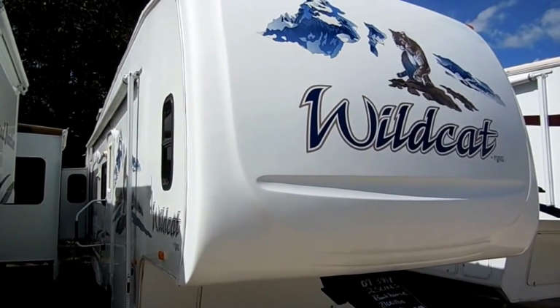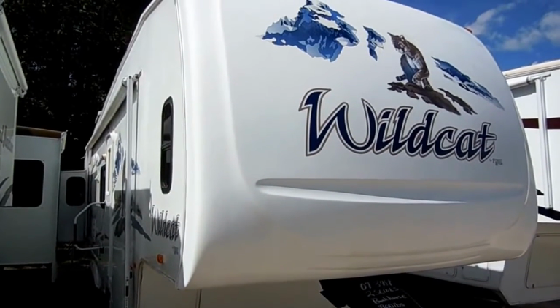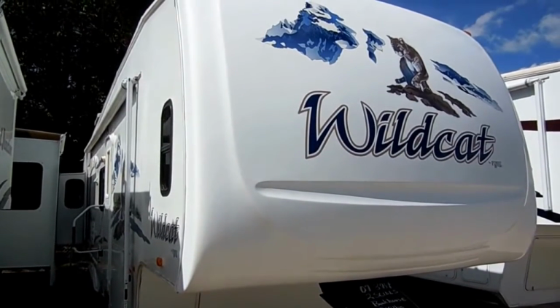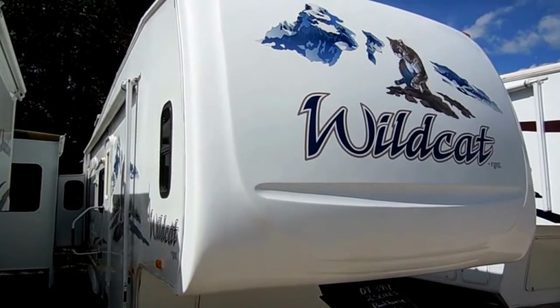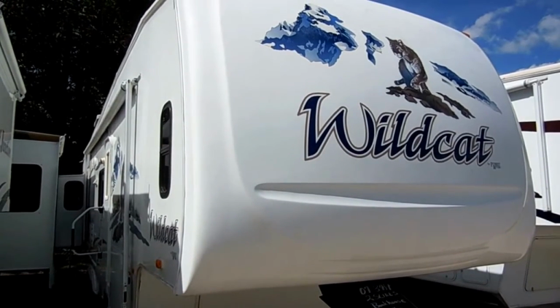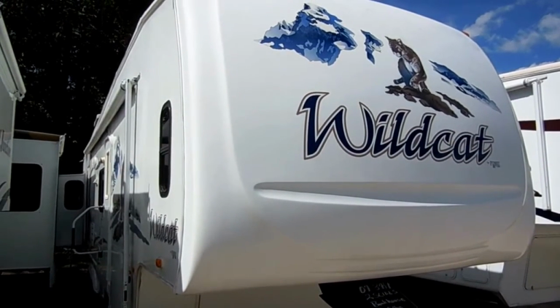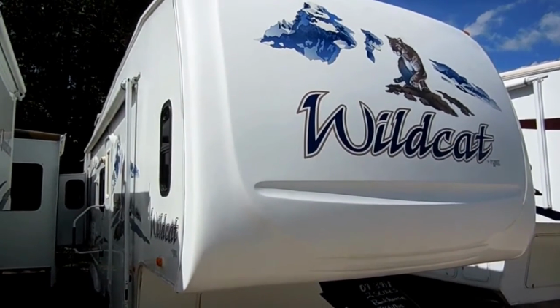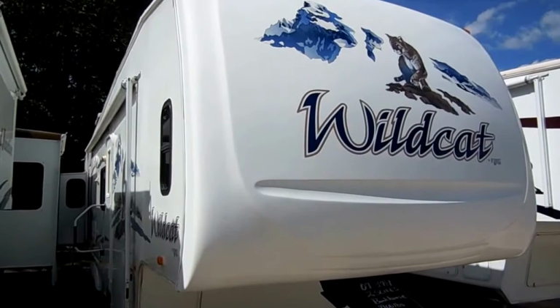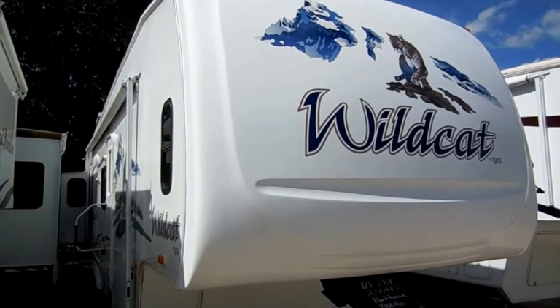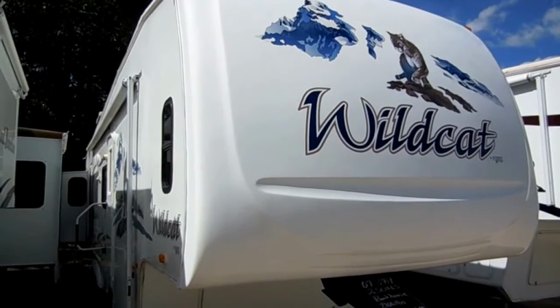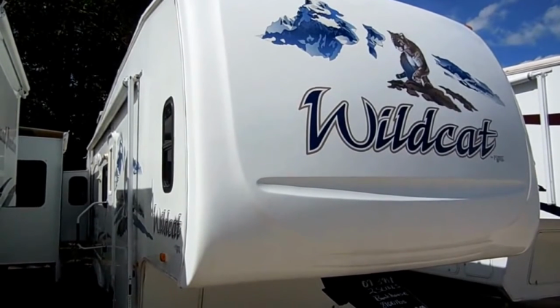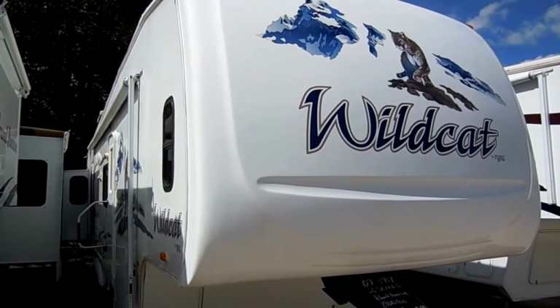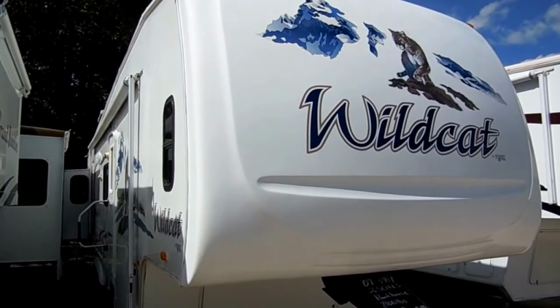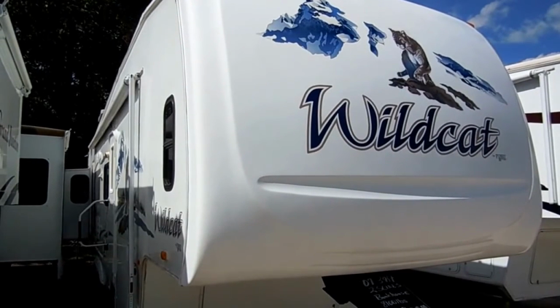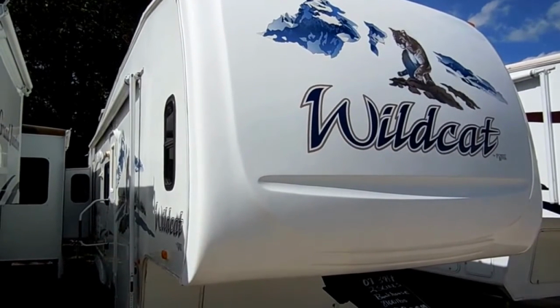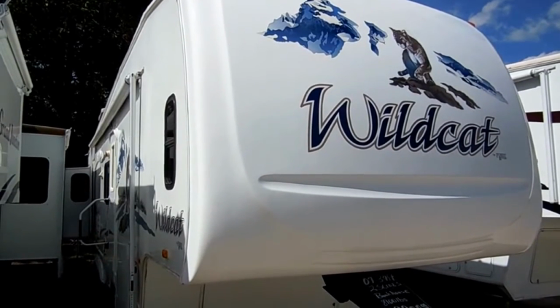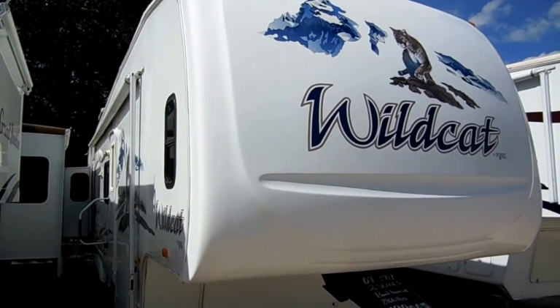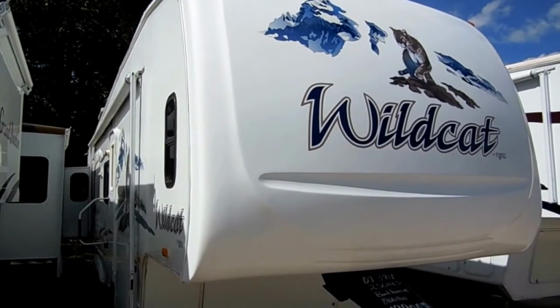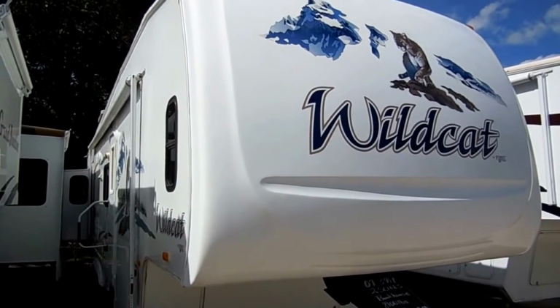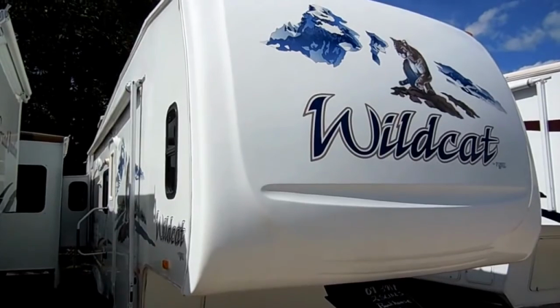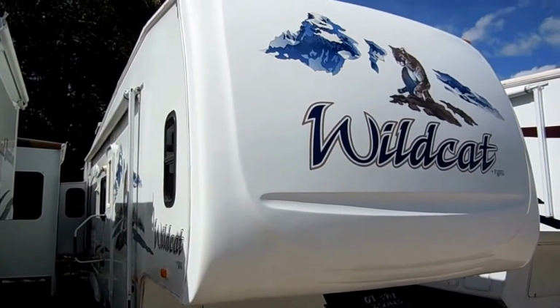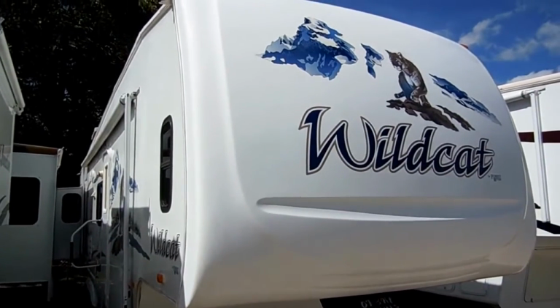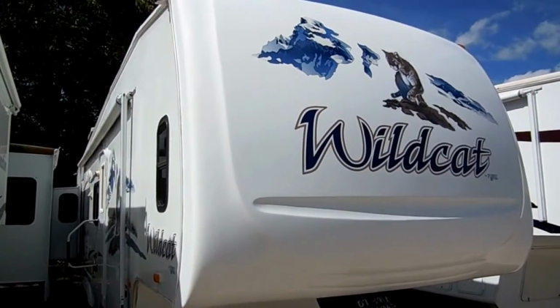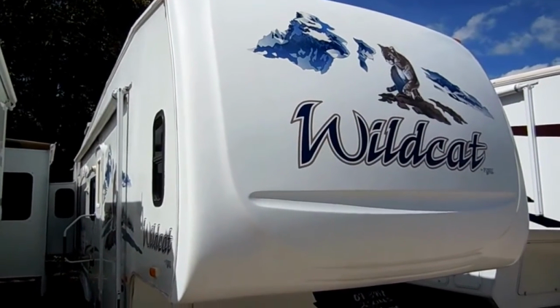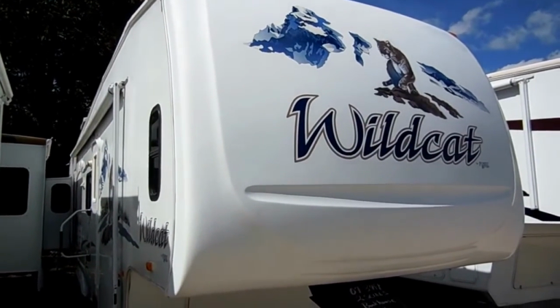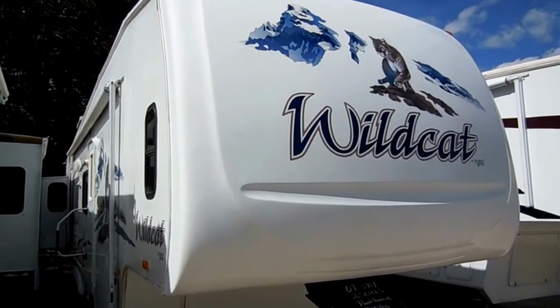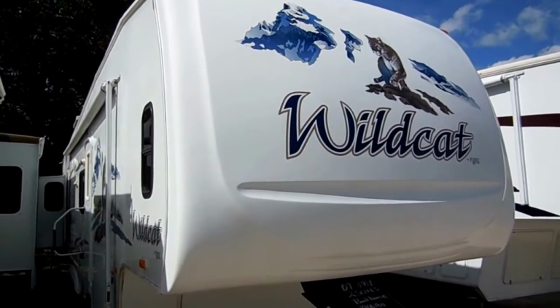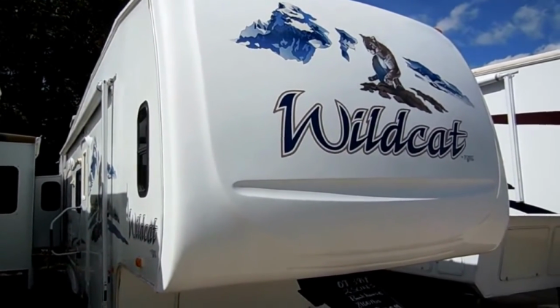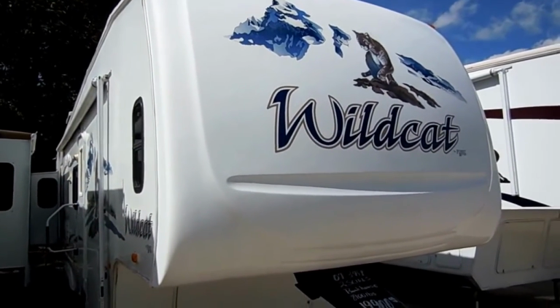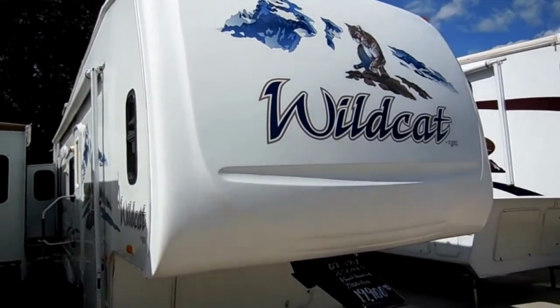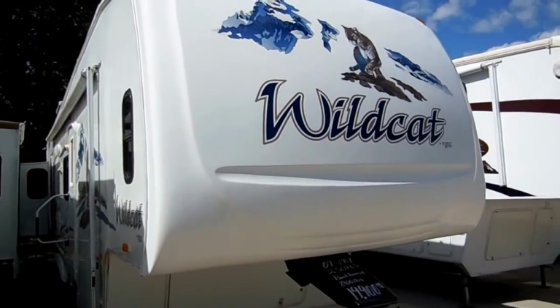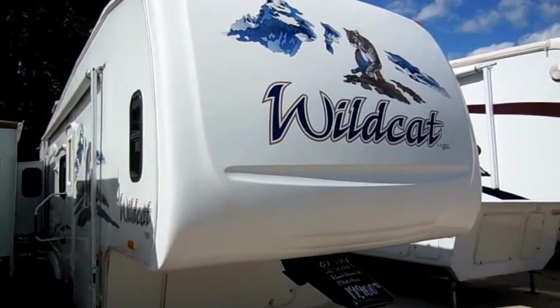Good afternoon folks, Big Bo here with another great fifth wheel value from Parkway RV Center. Today we just got in this 2007 Forest River Wildcat, model number 32 QBBS.